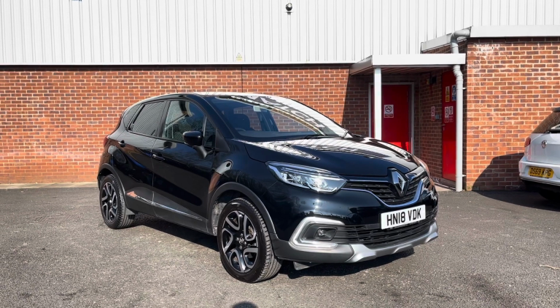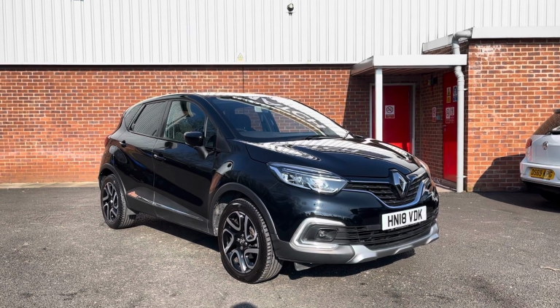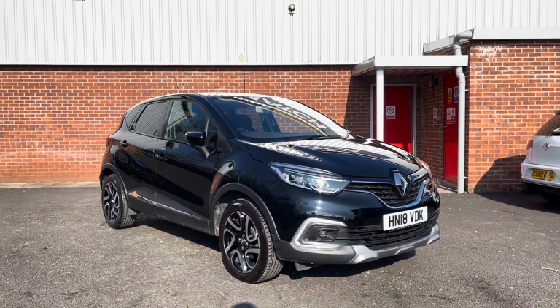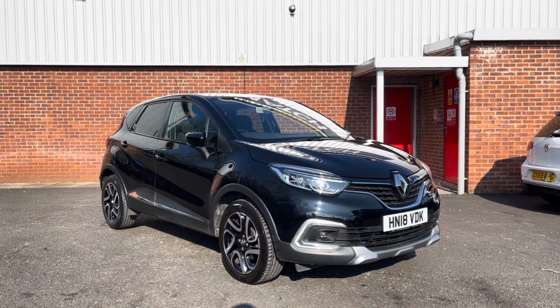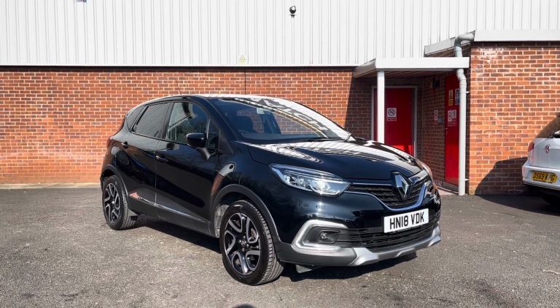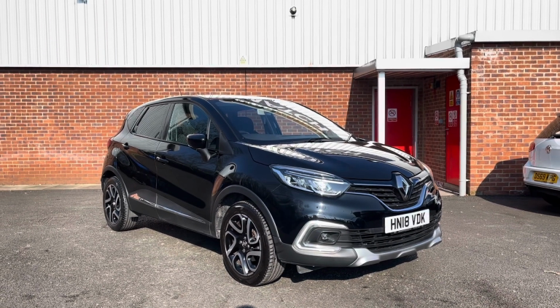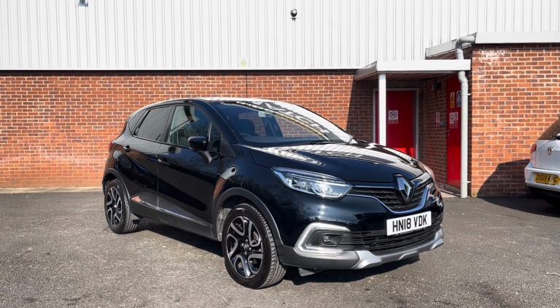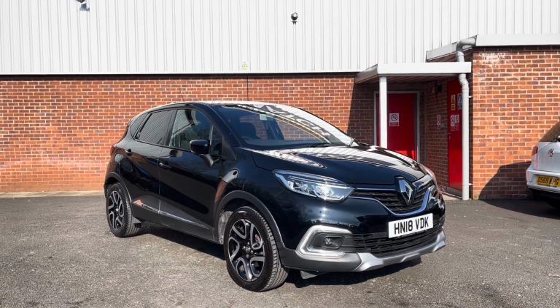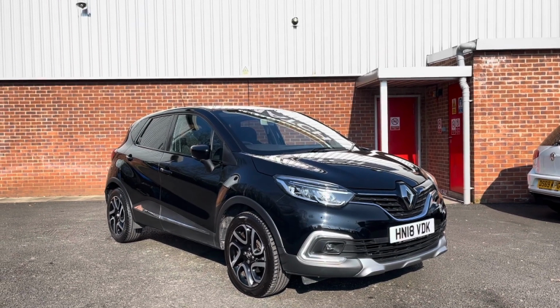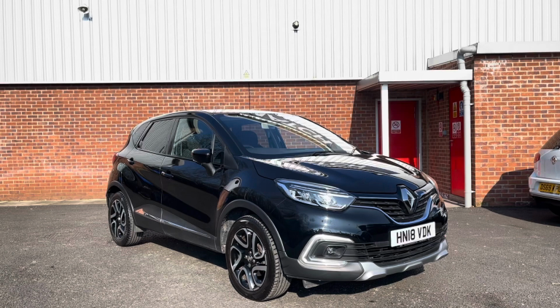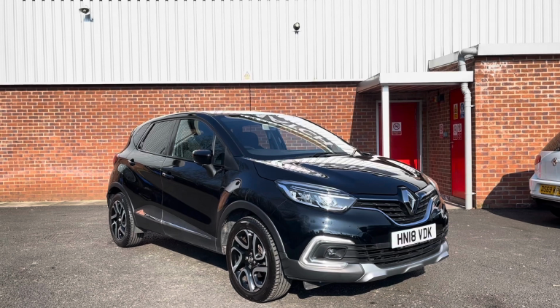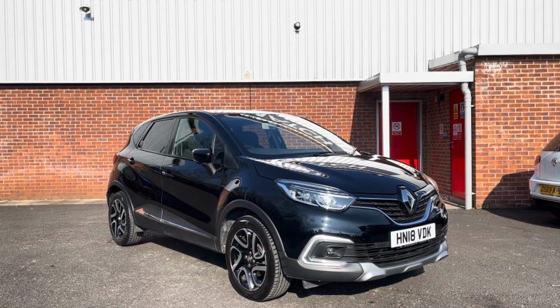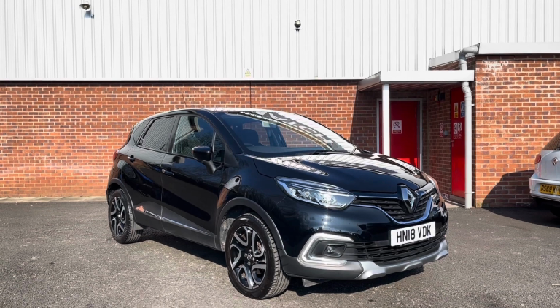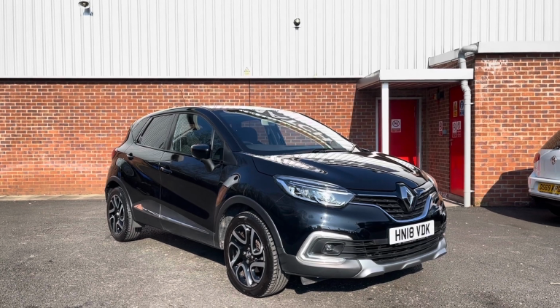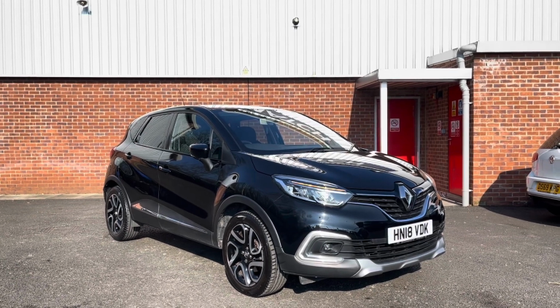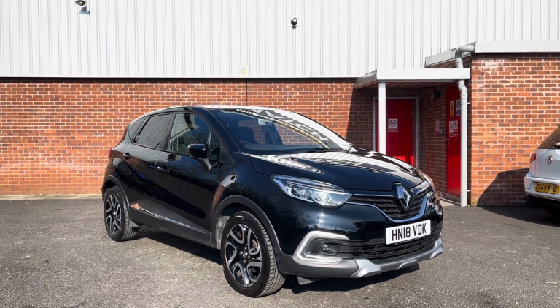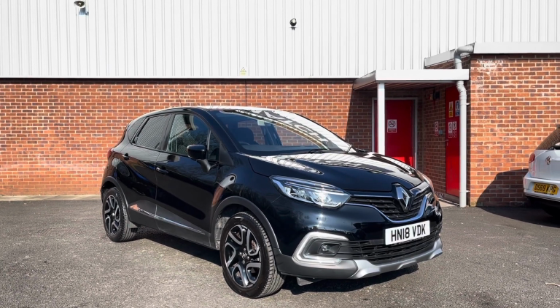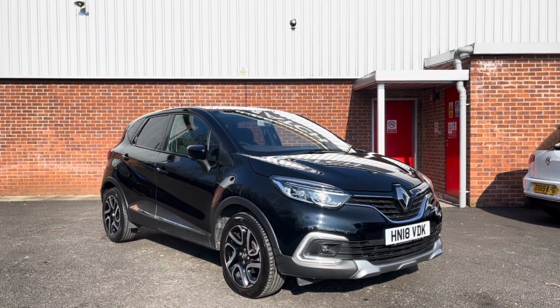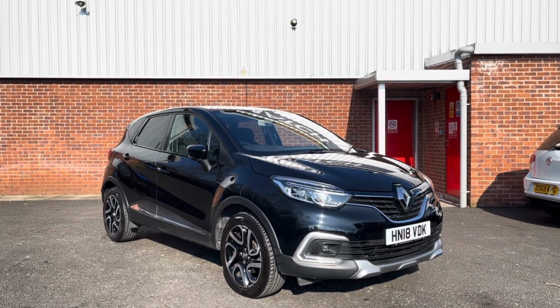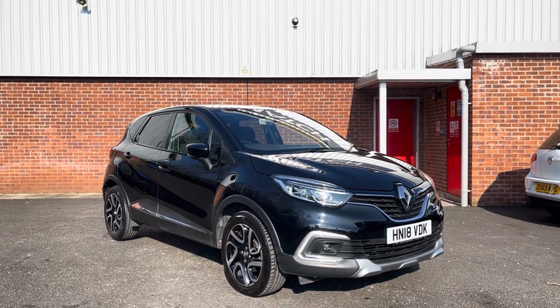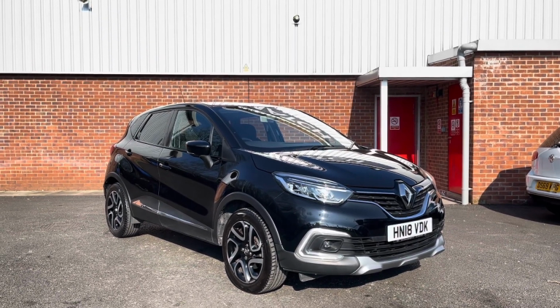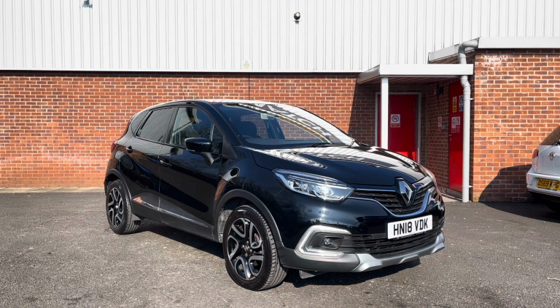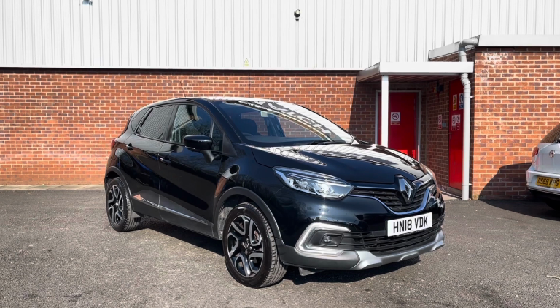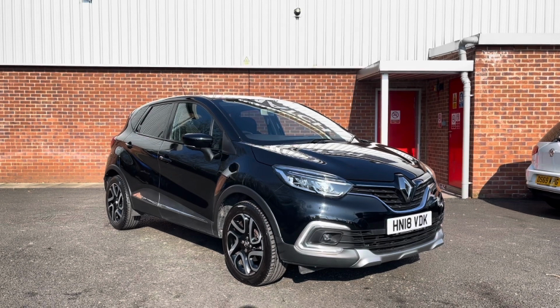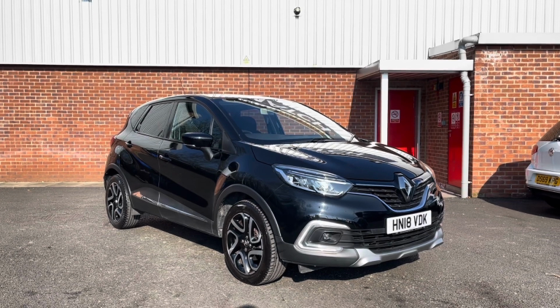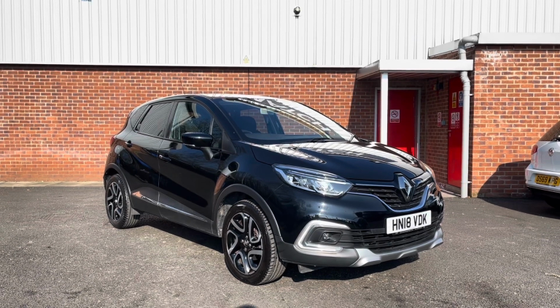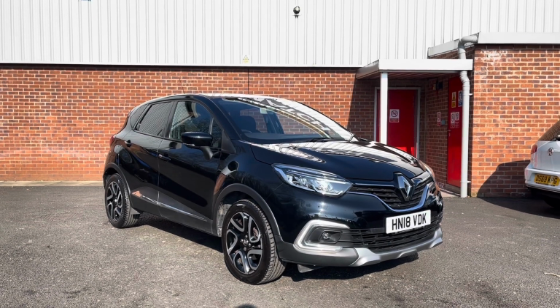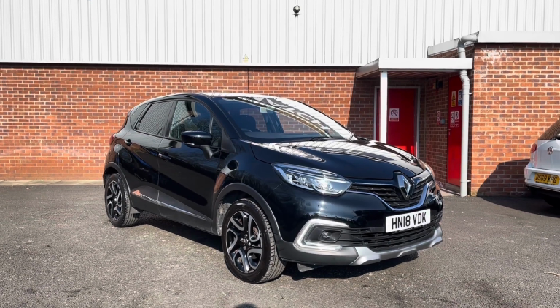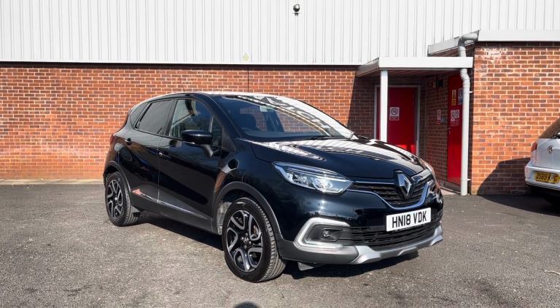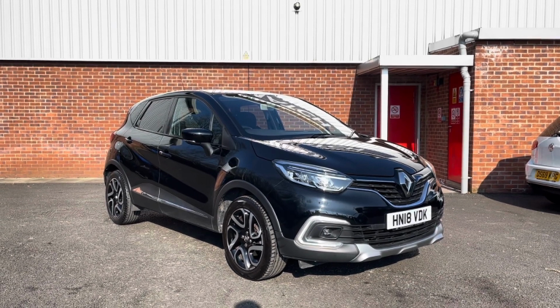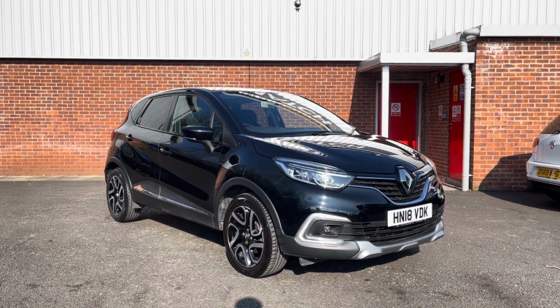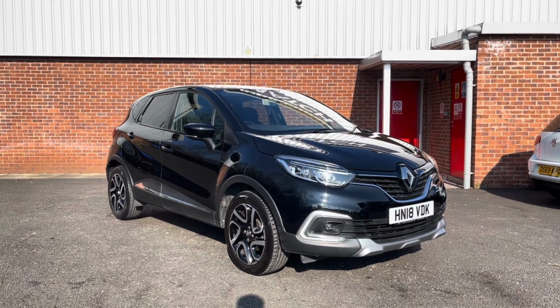Thank you for watching my video today. If you are interested in taking this vehicle for a test drive, please get in touch on 01204 786 586. This vehicle does come with our Motor Match promise of either 30 days or 1,000 miles warranty. We do also have a 3-year RAC warranty available as well.